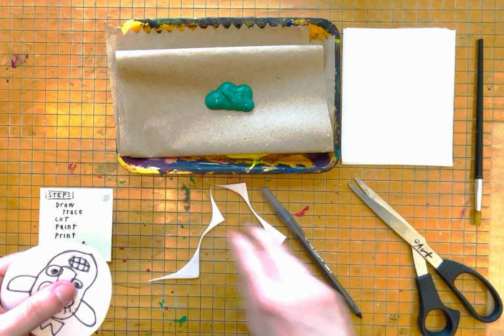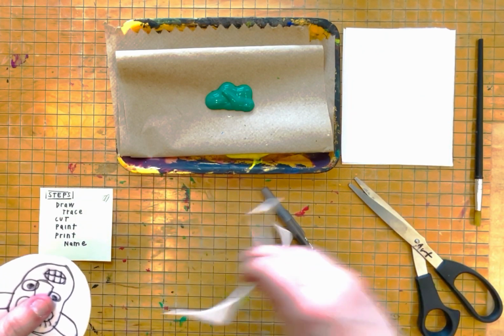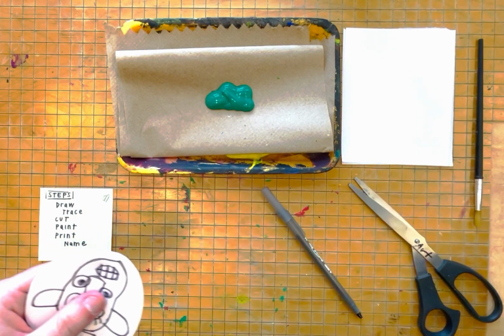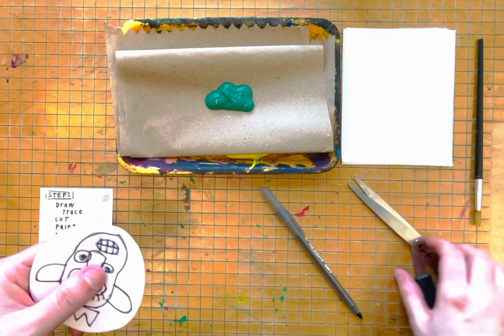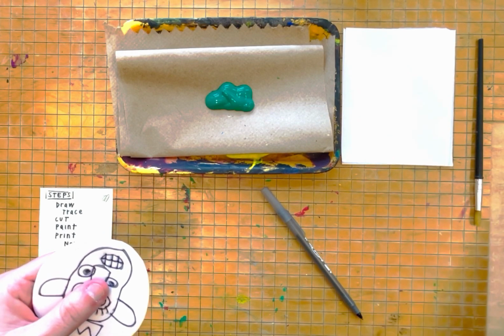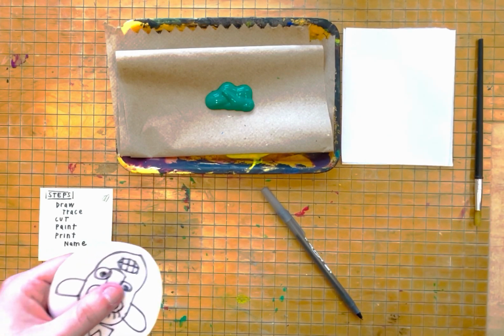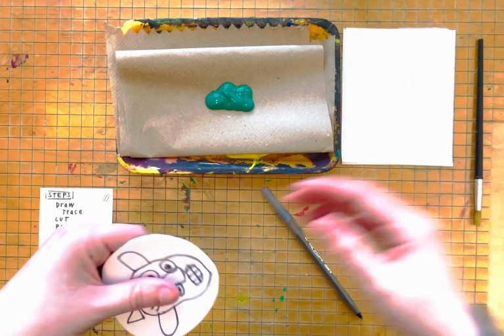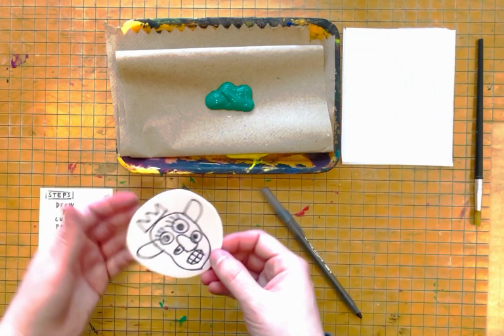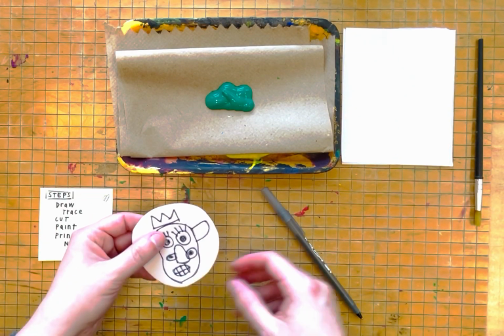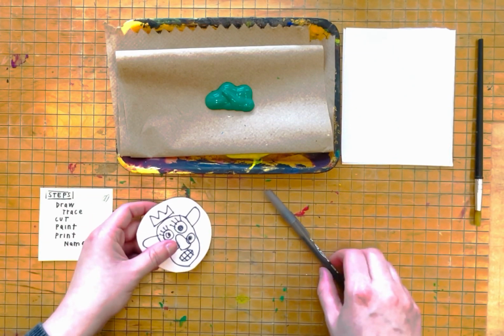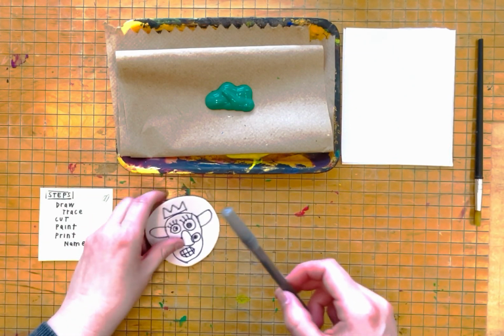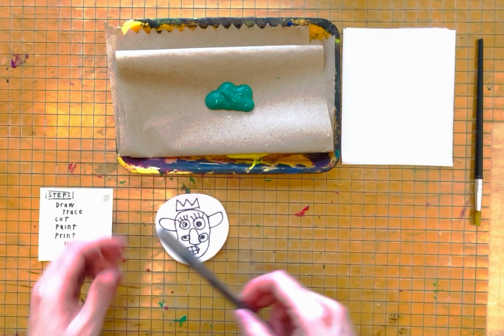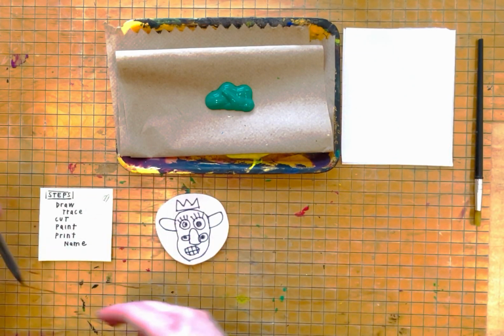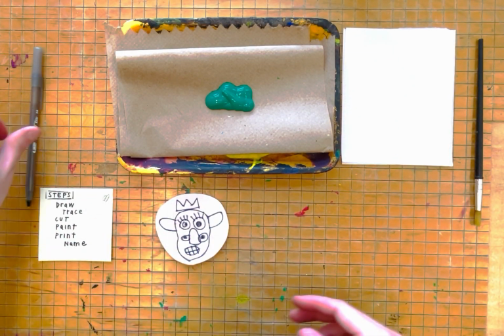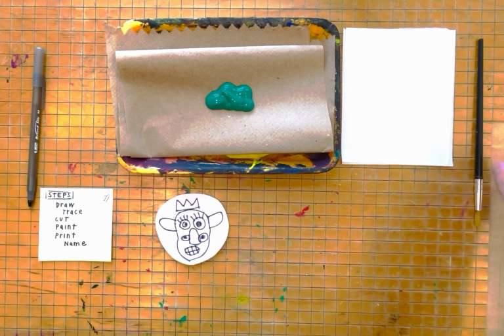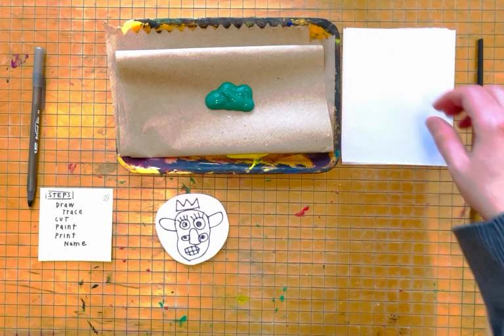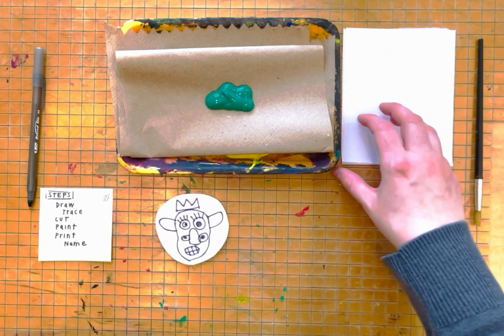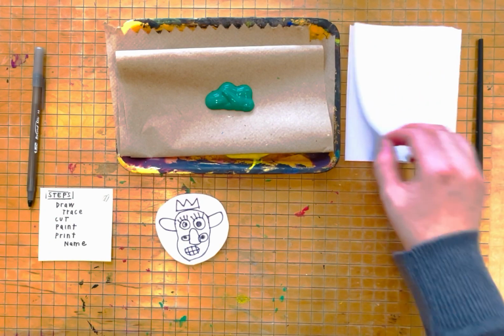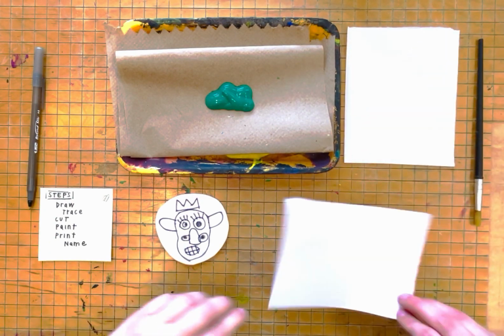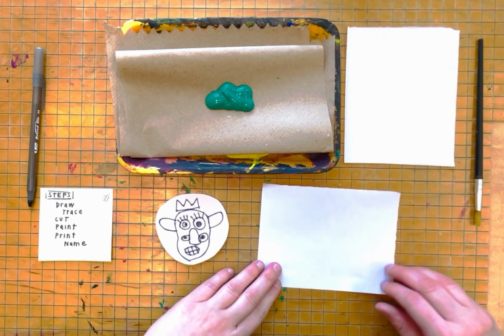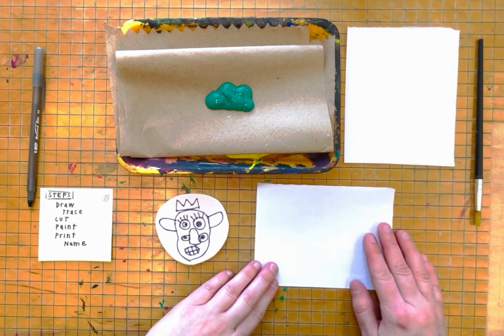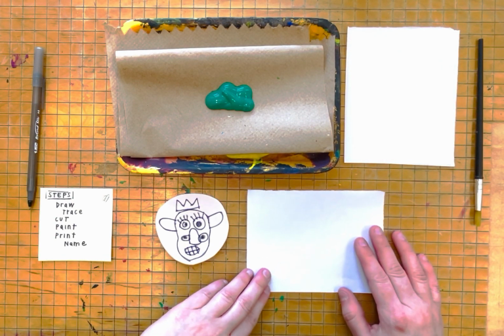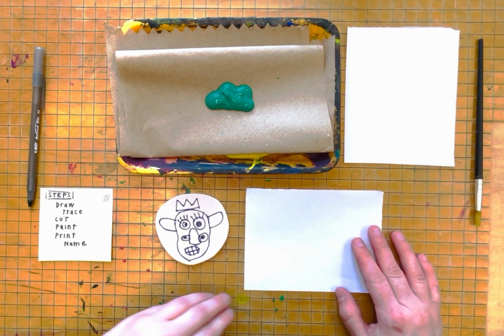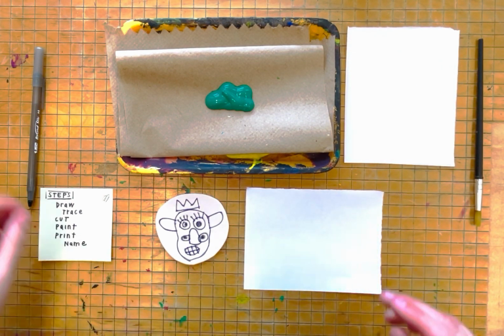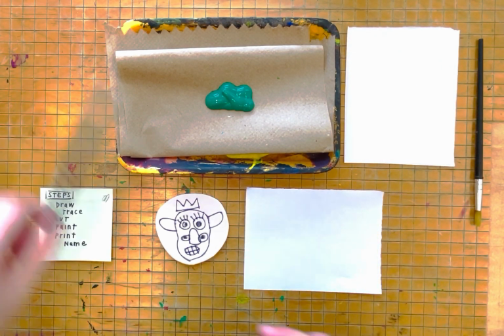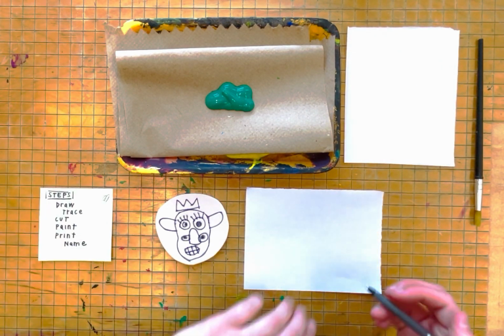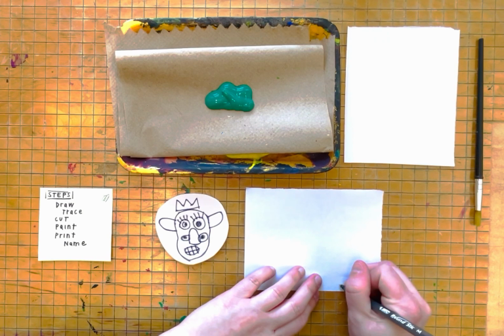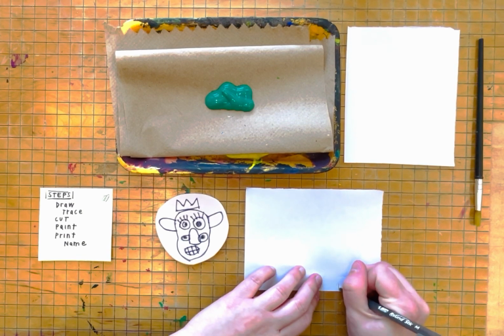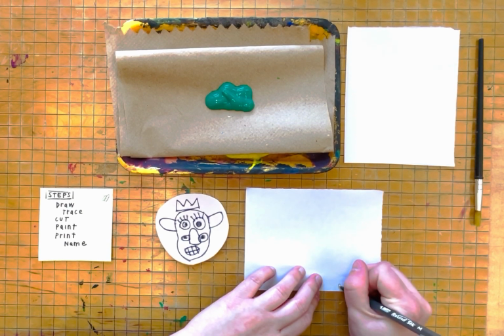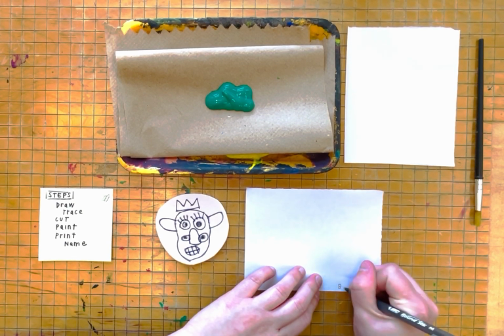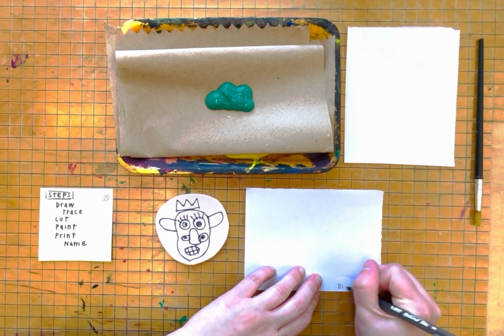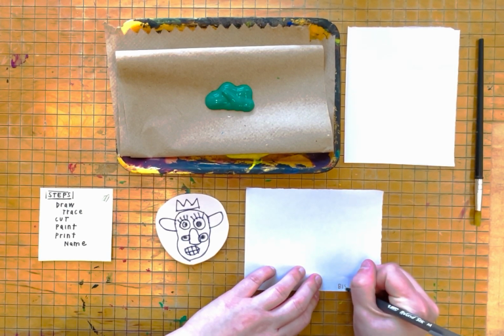After I'm done with that, the next step is I am going to place my paper next to my piece of foam. I am going to write my name in the corner.